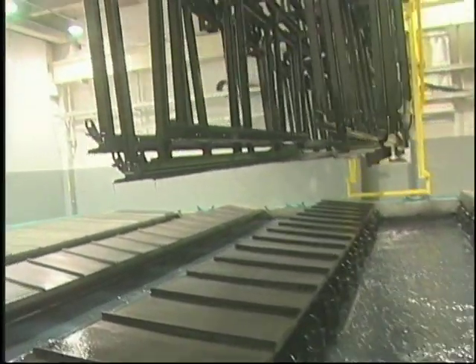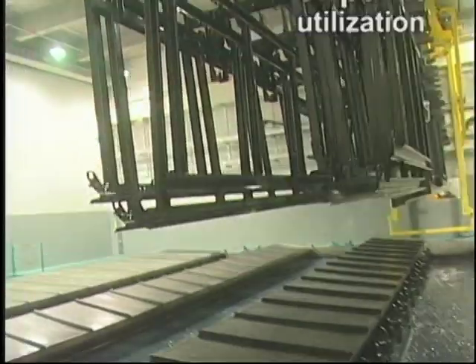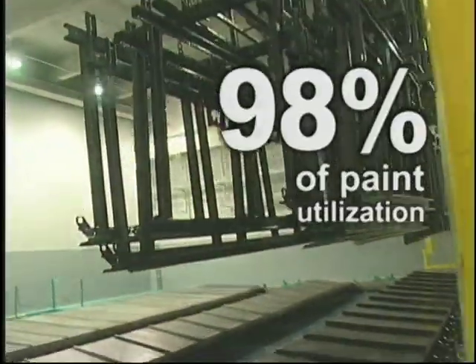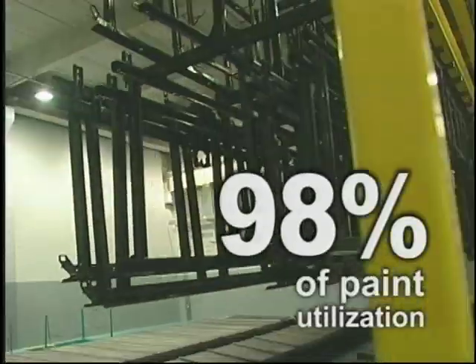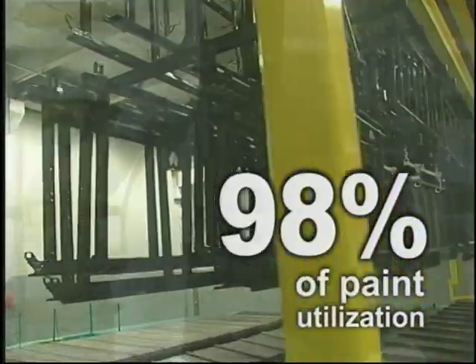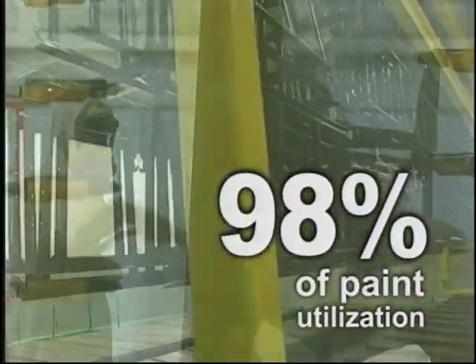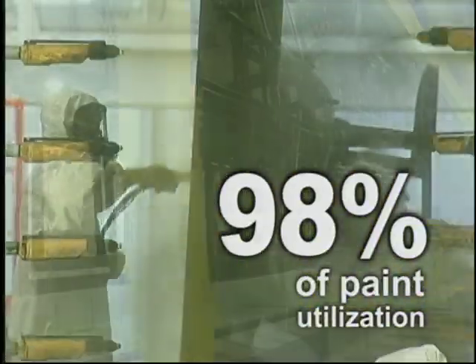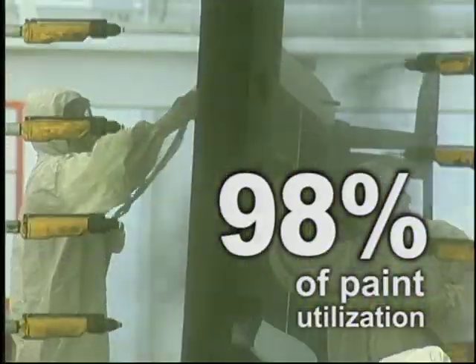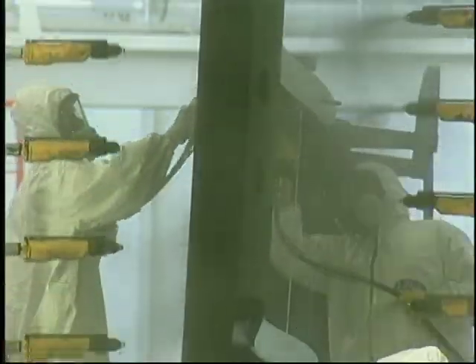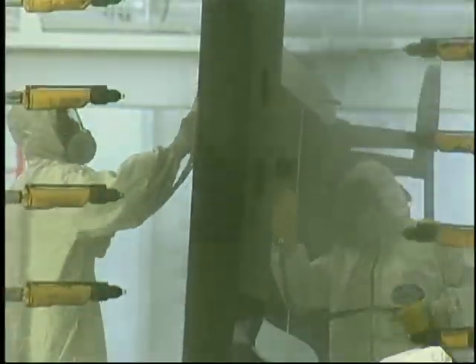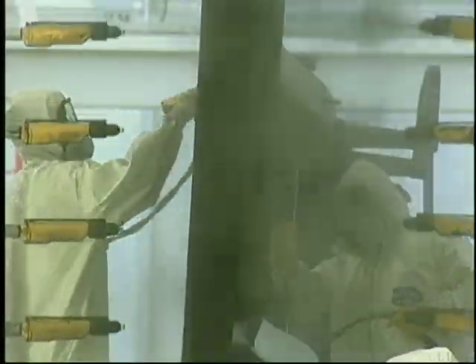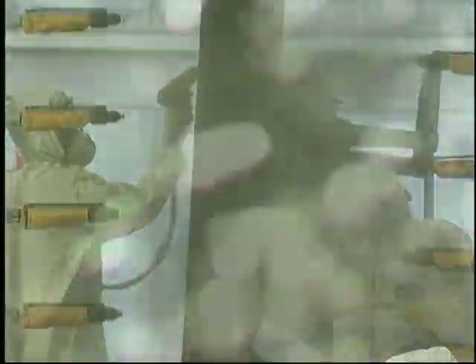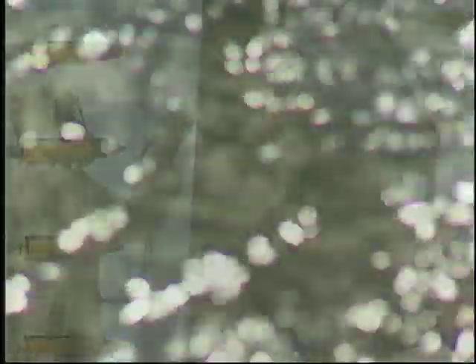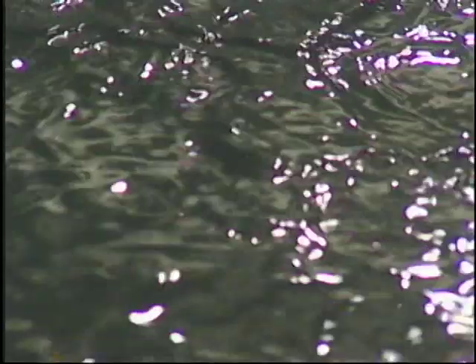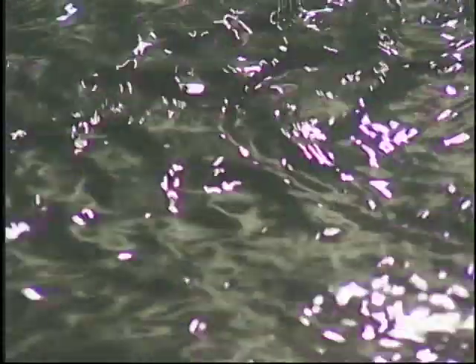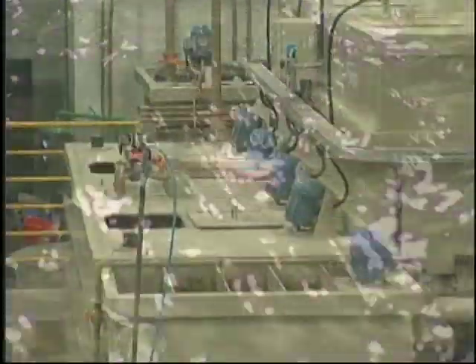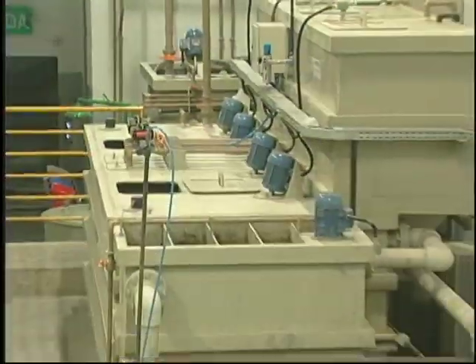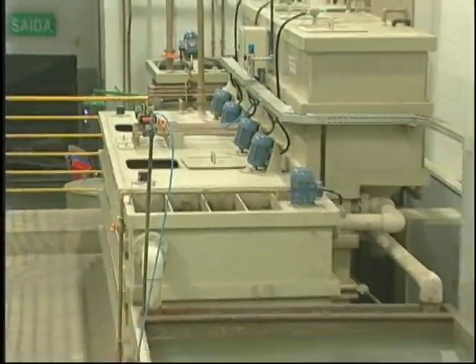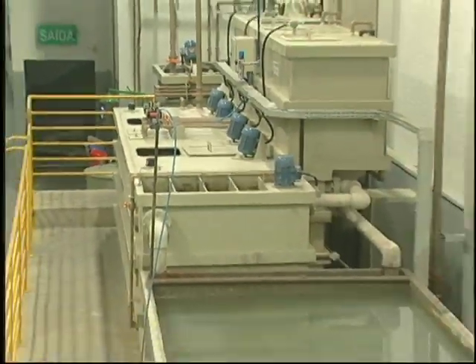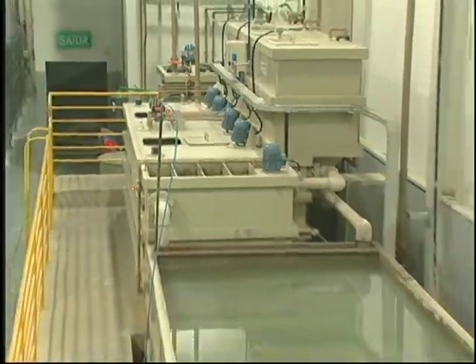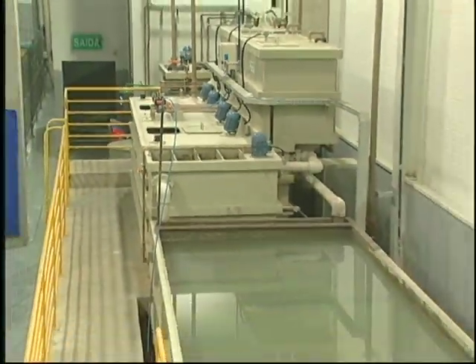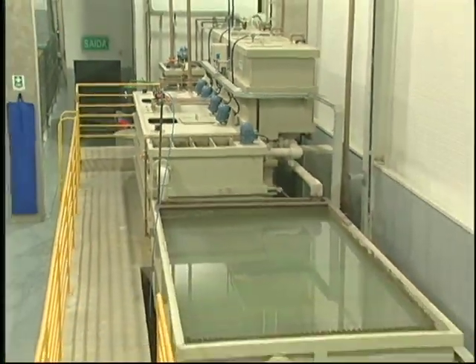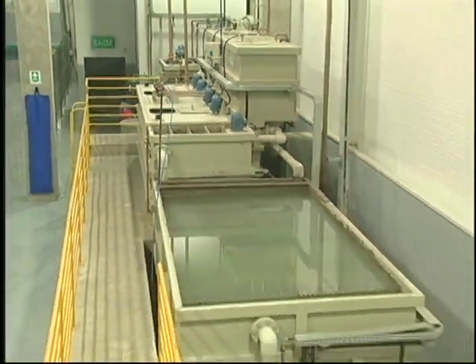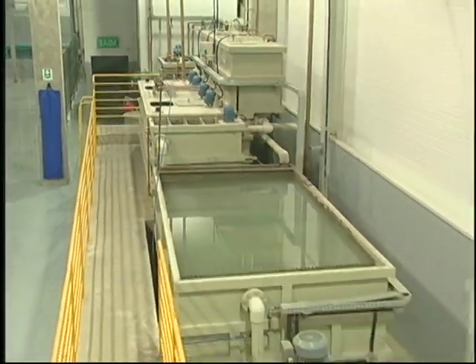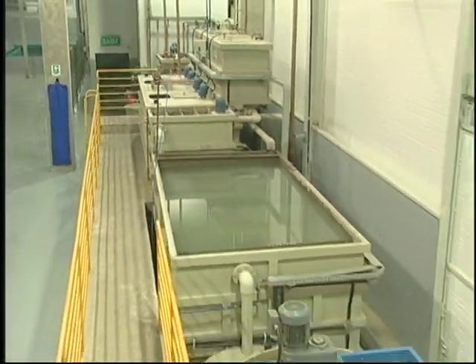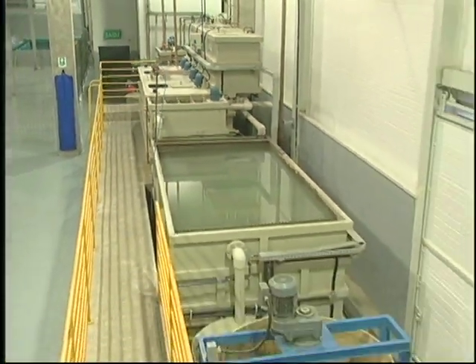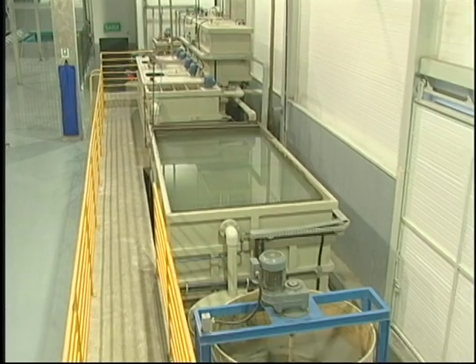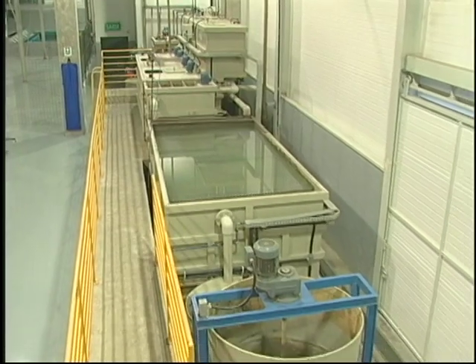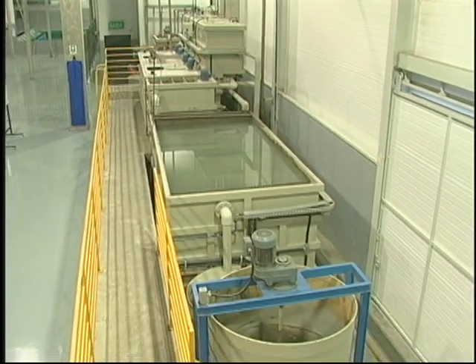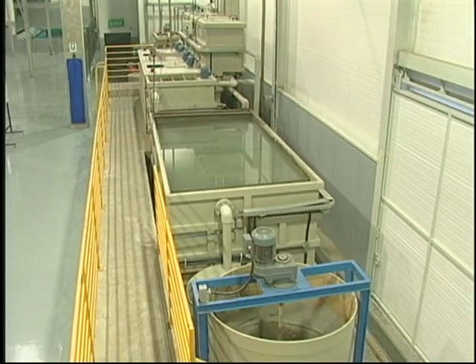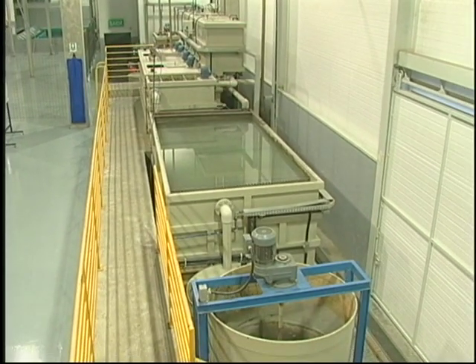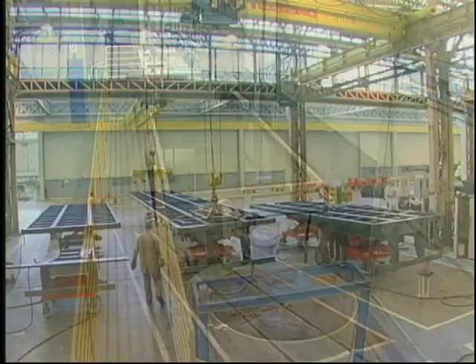It offers 98% paint utilization and solvents emission is lower than 2%. These residues are recycled by the system itself, avoiding environmental impacts.